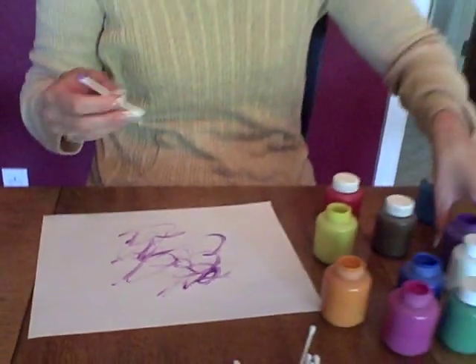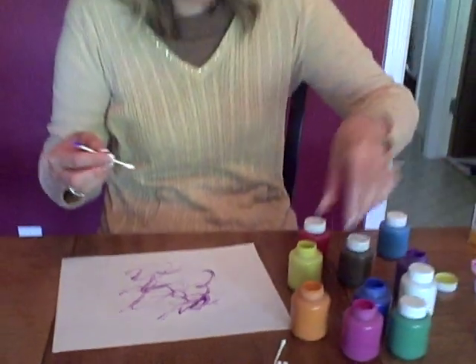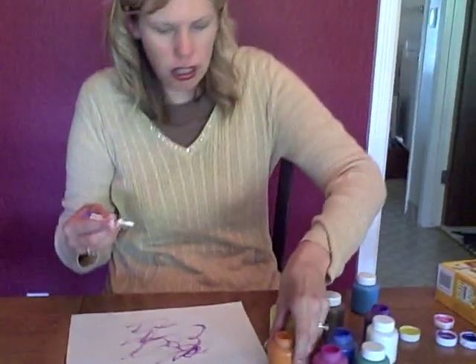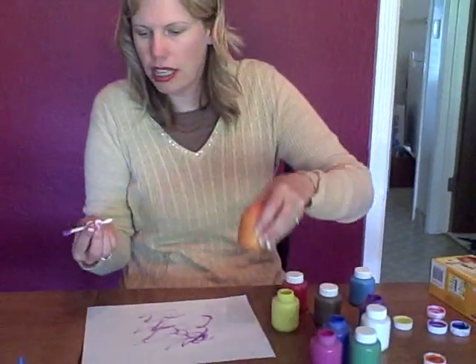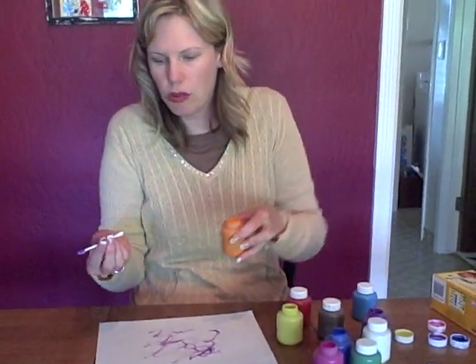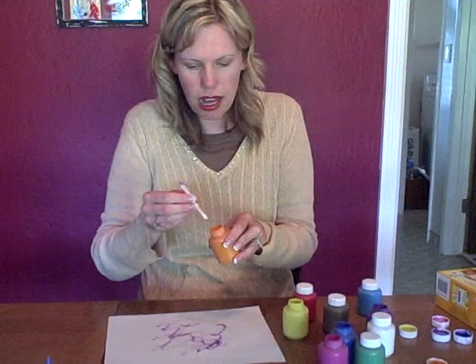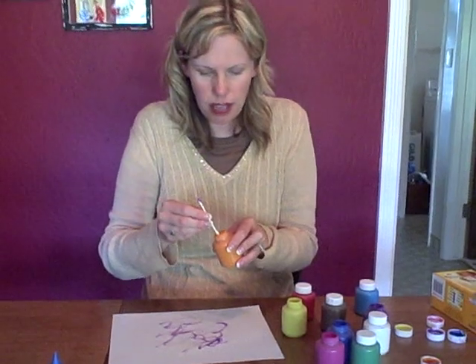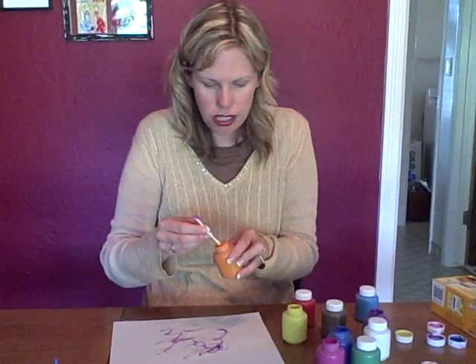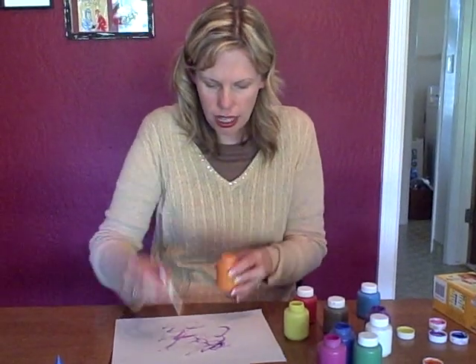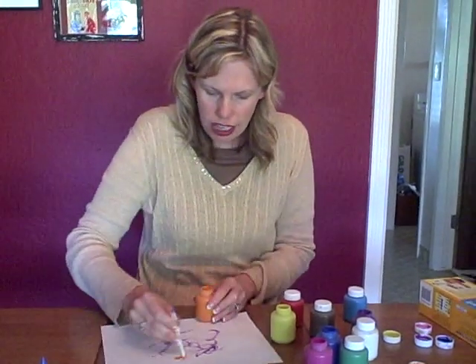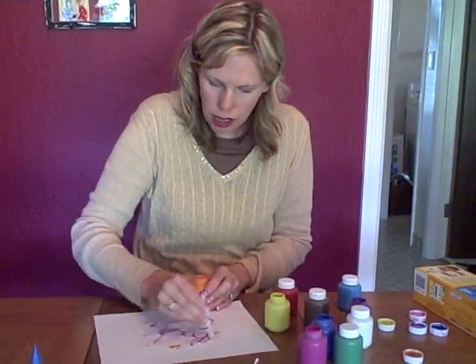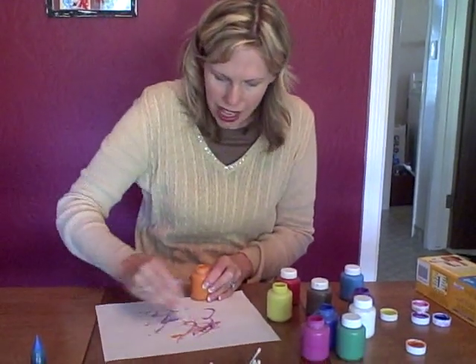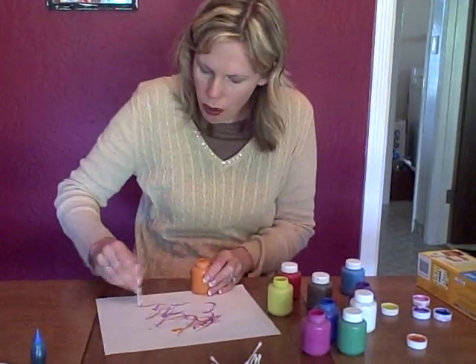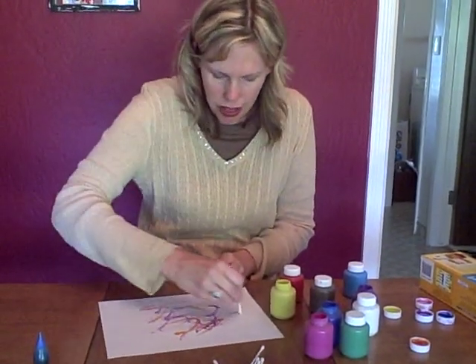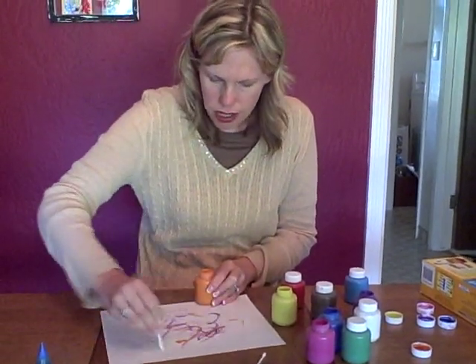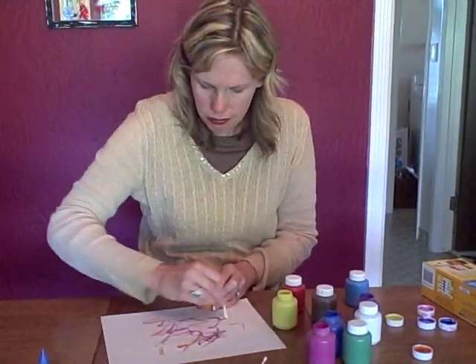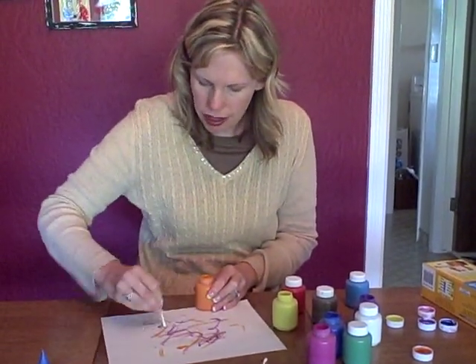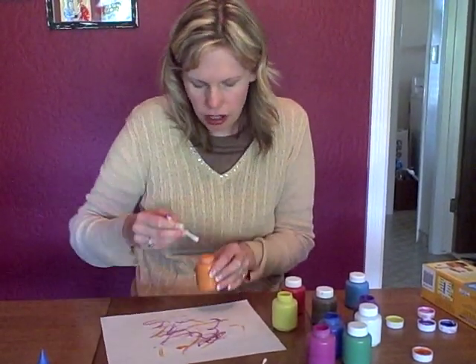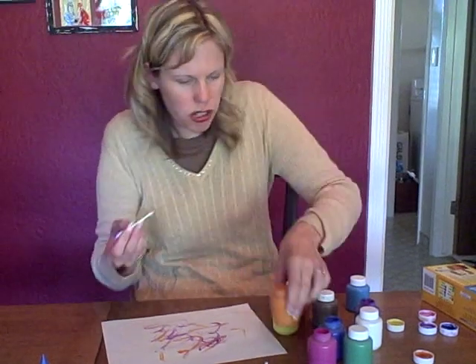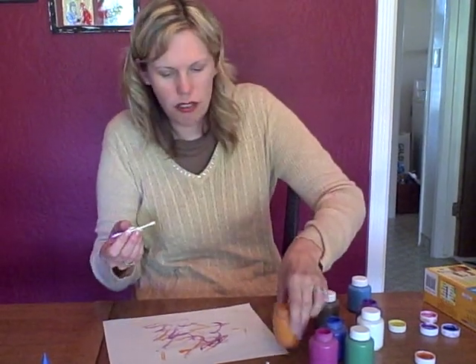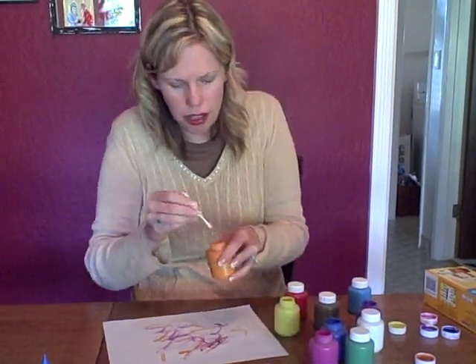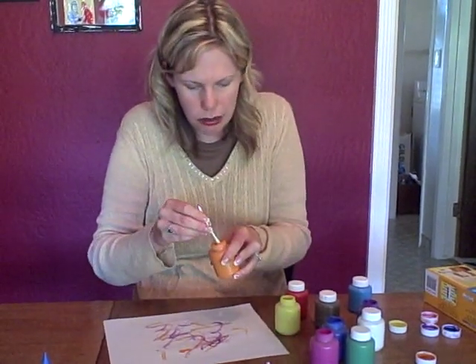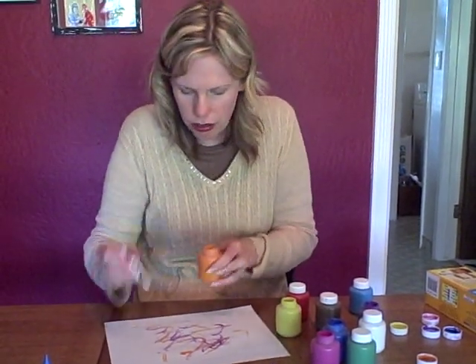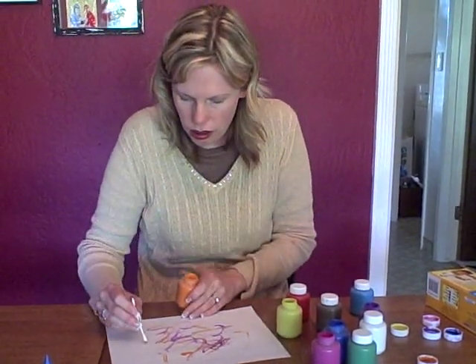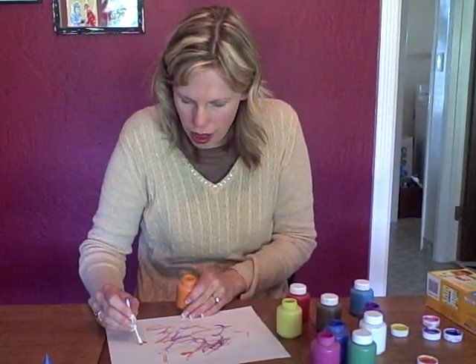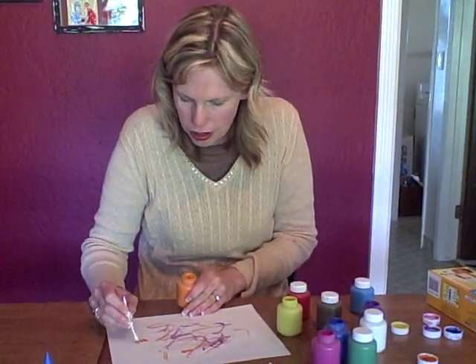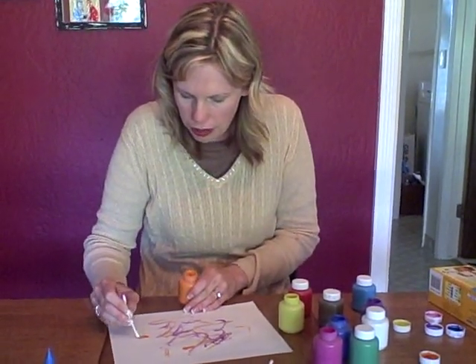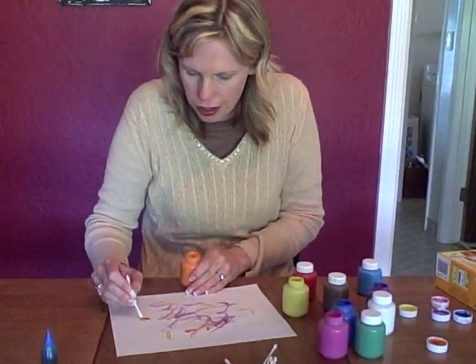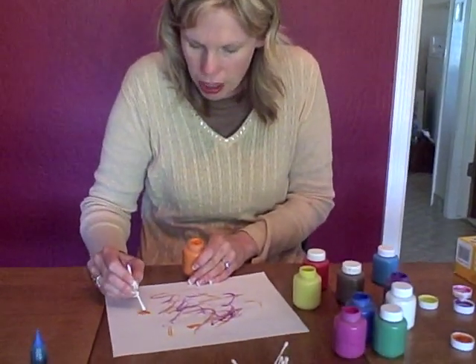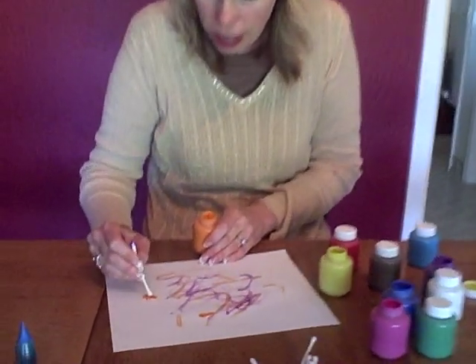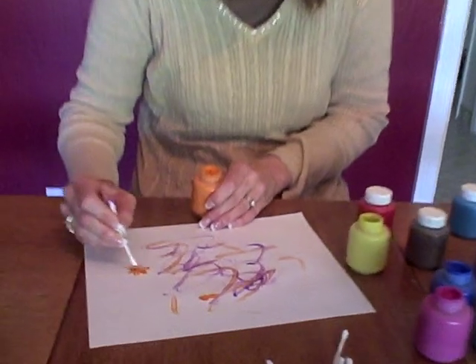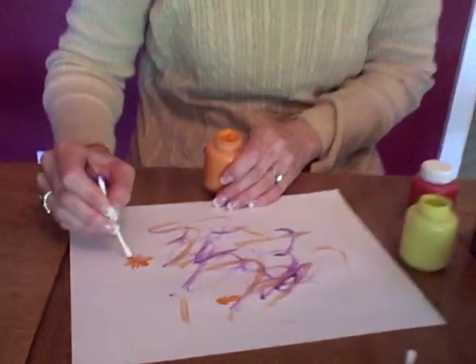So any colors, and you can use one side and then the other side, and just paint however they want. Of course they can even draw things as well — you can draw a little flower if they want. Whatever they come up with is great.